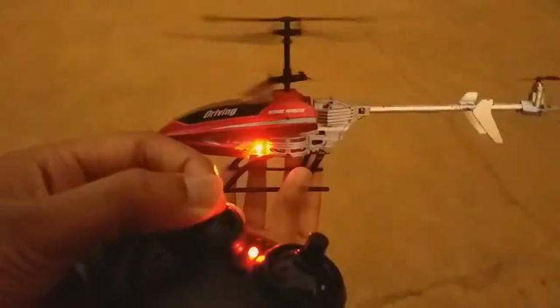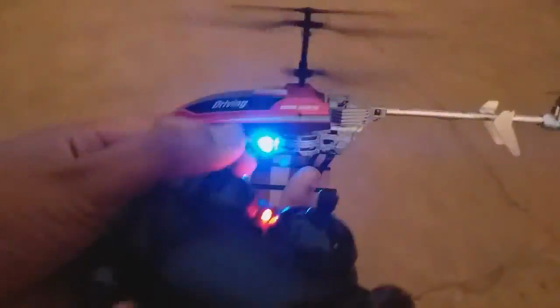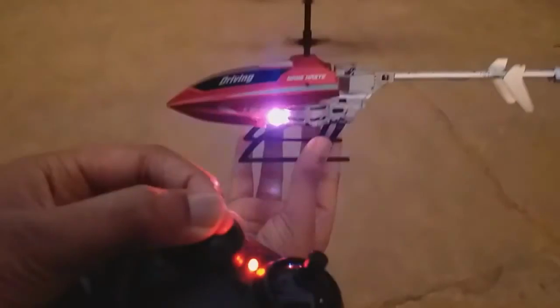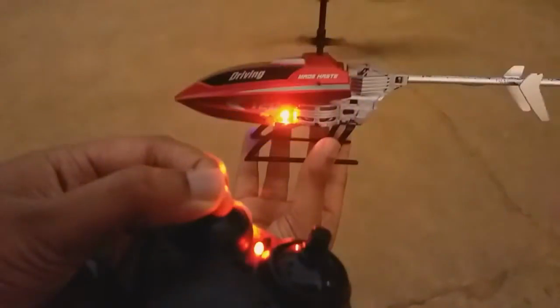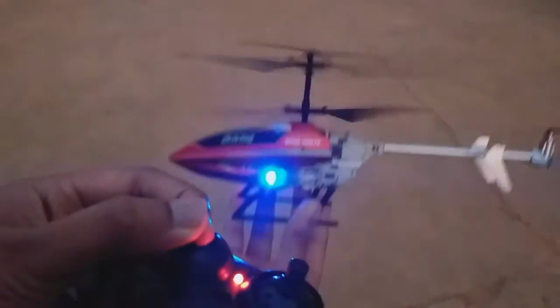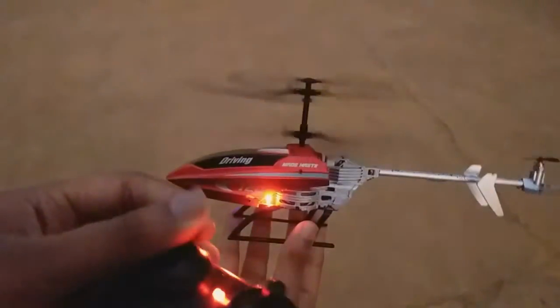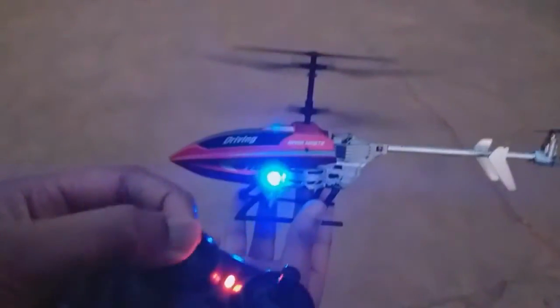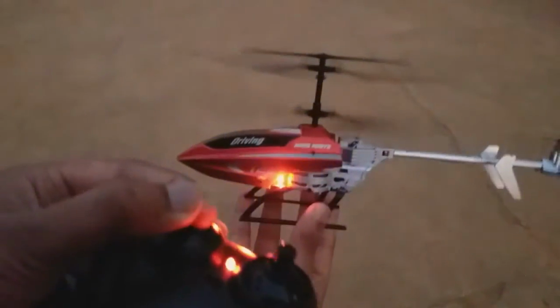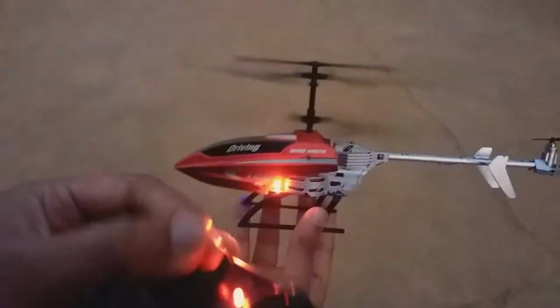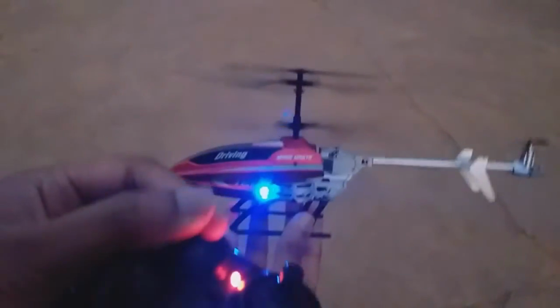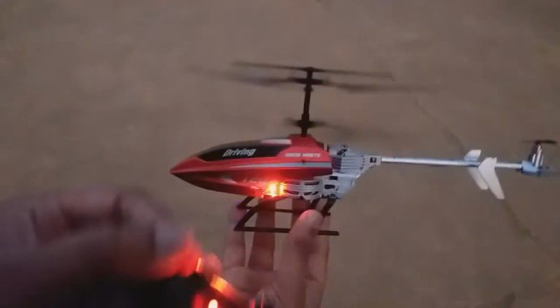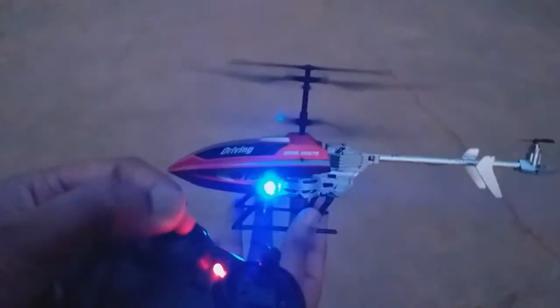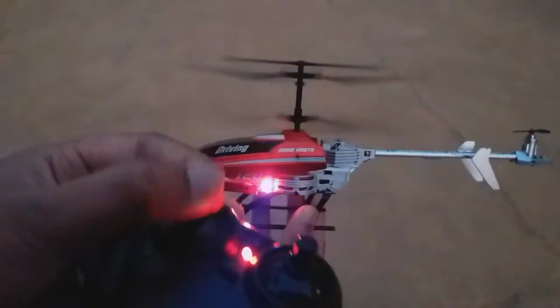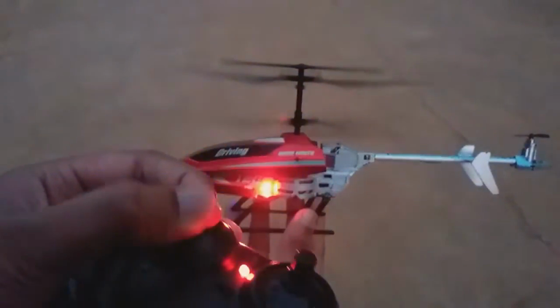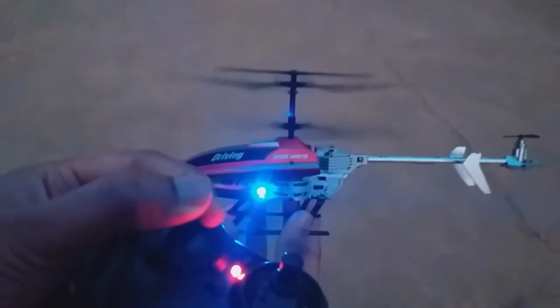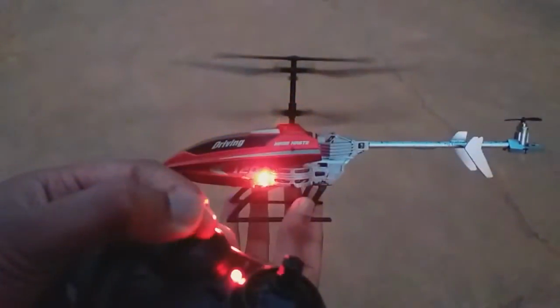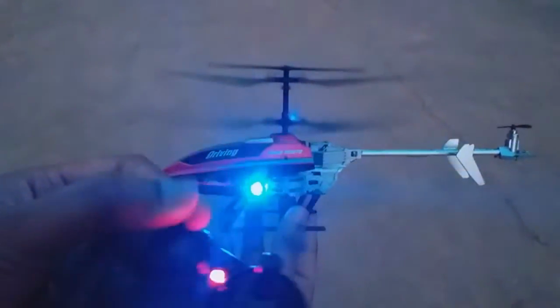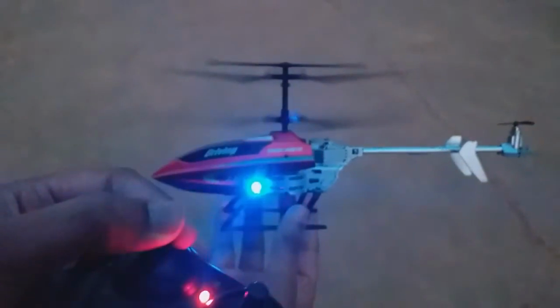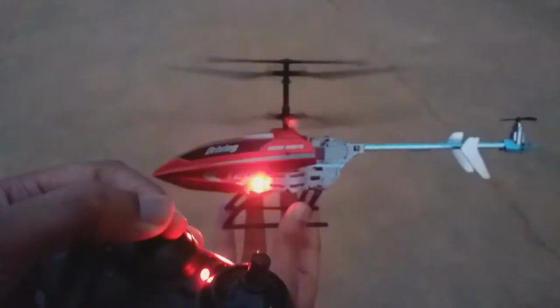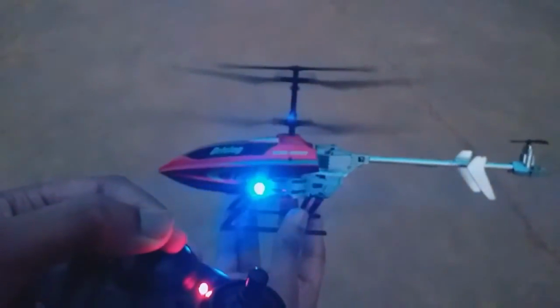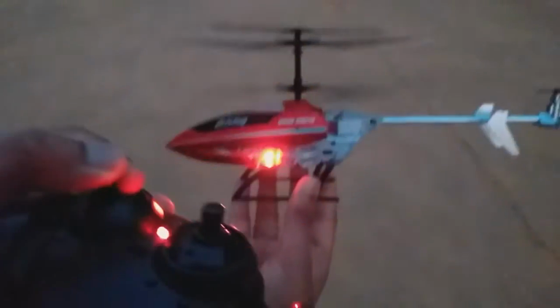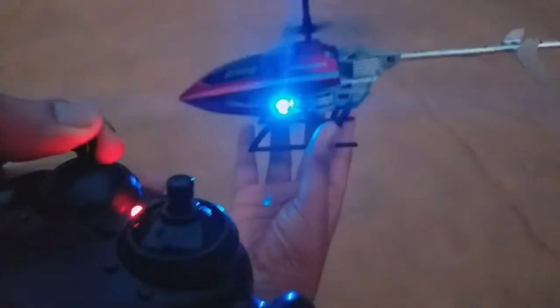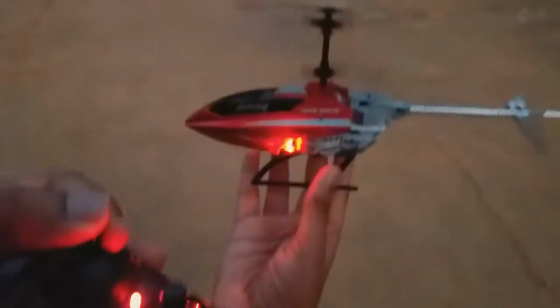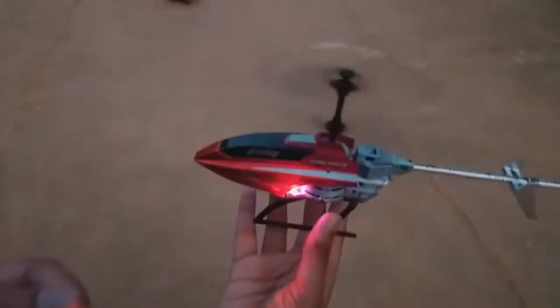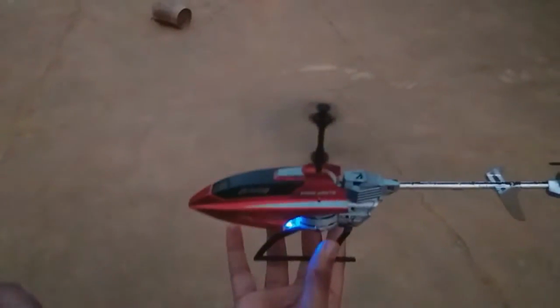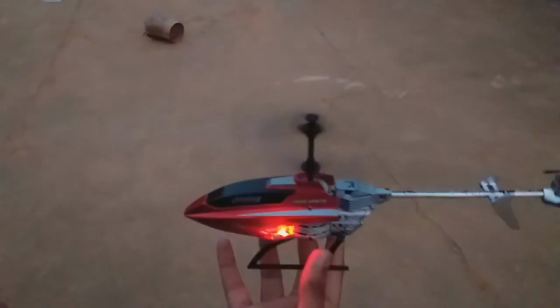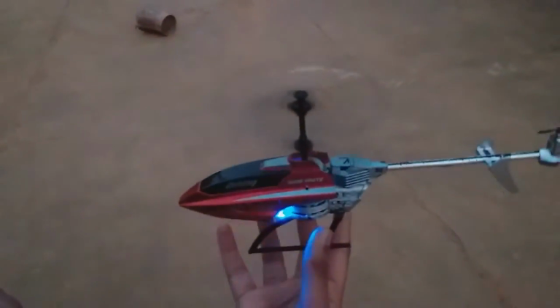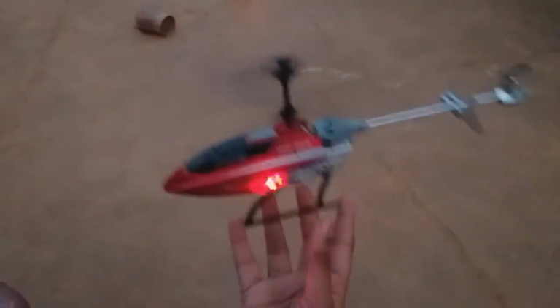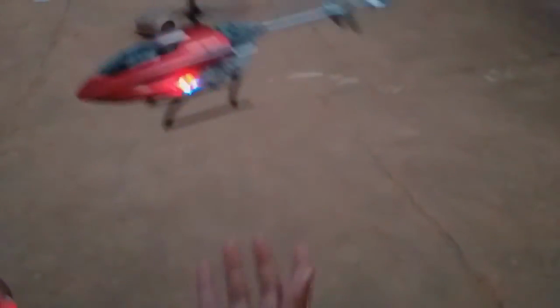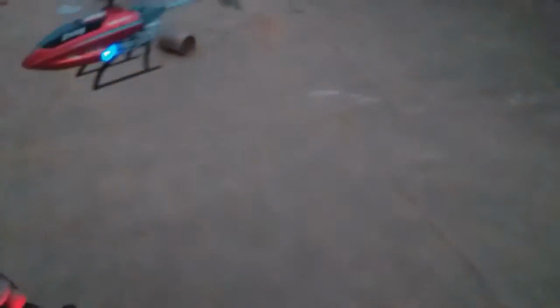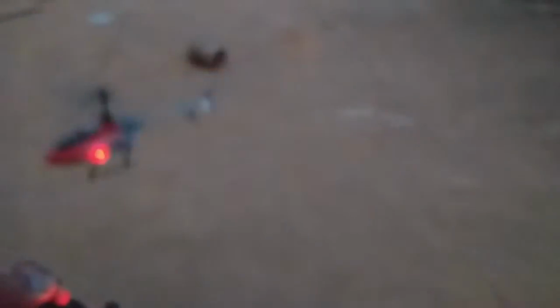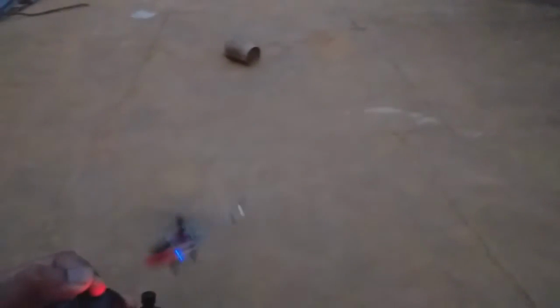It's a great day to see the light effects. I will show you how to make the light effects.